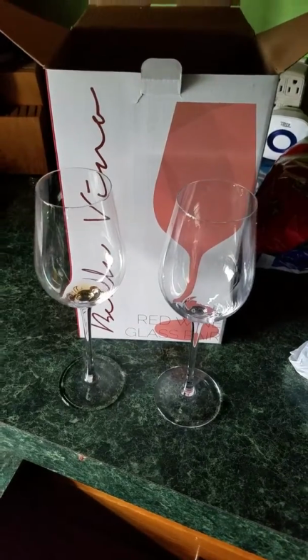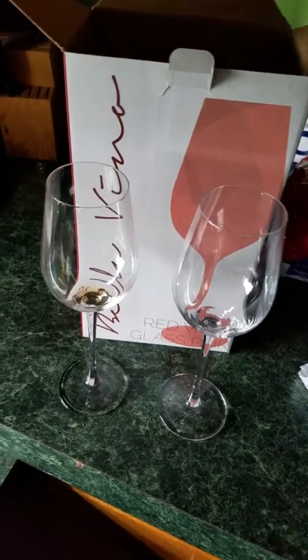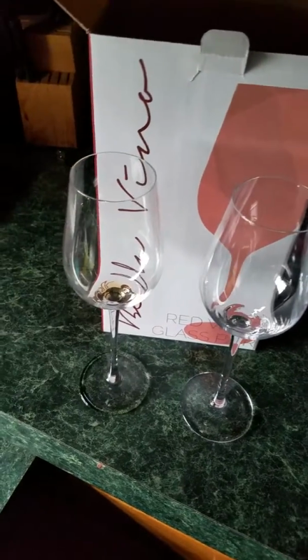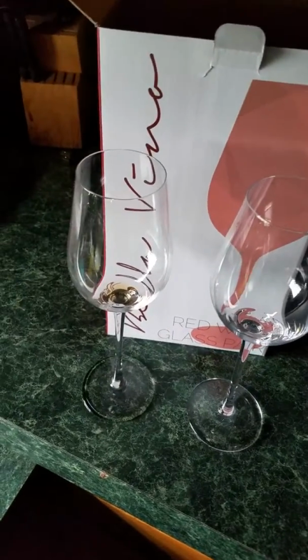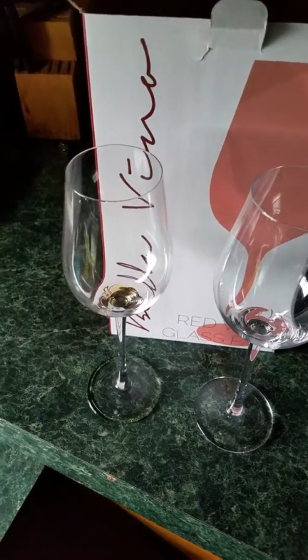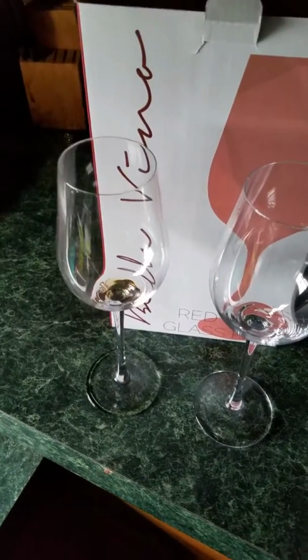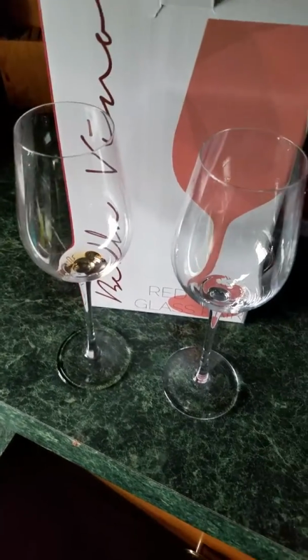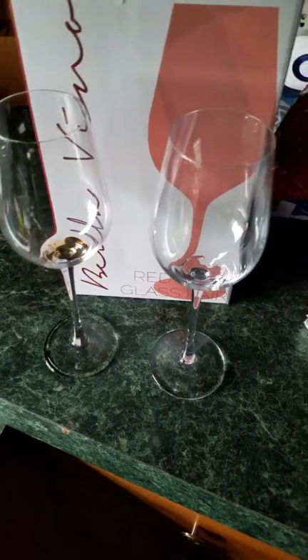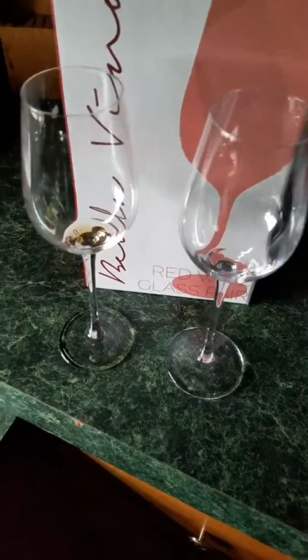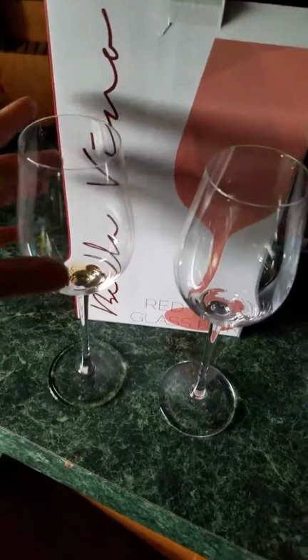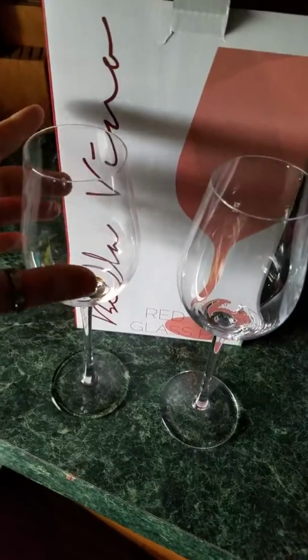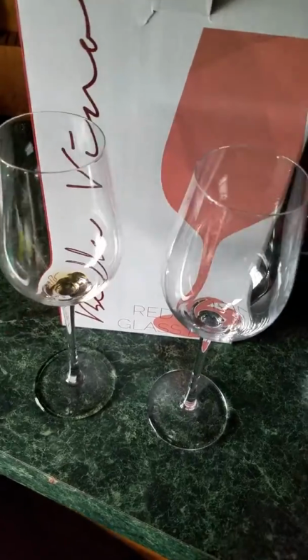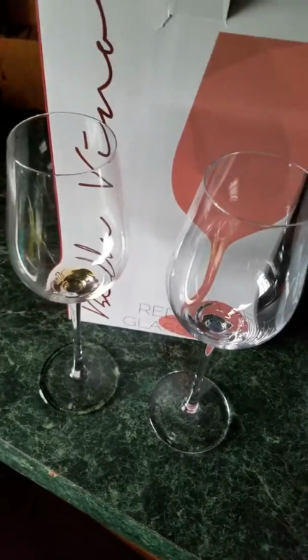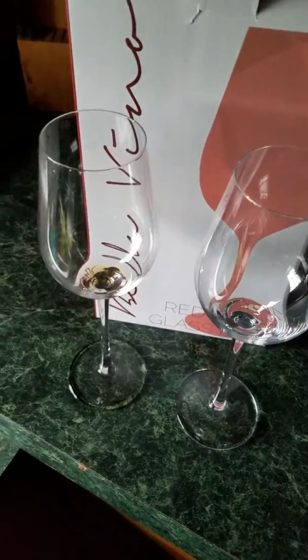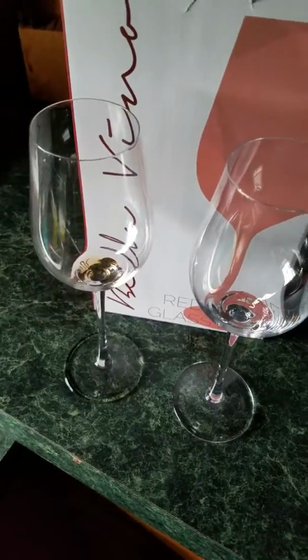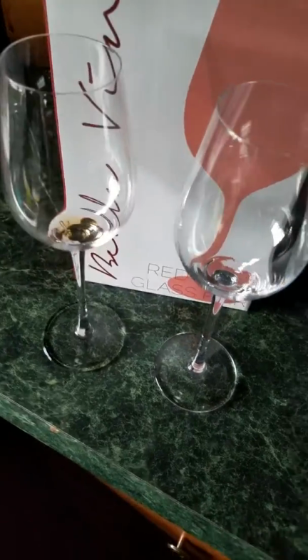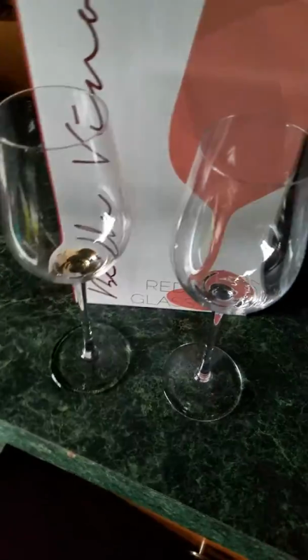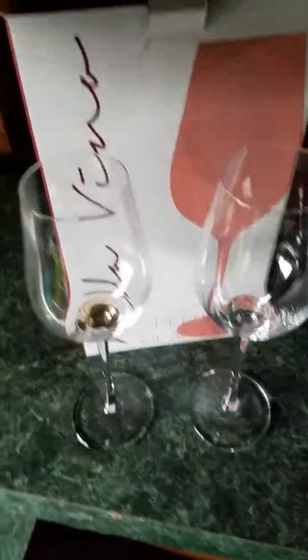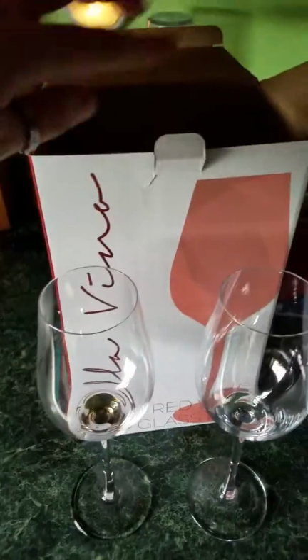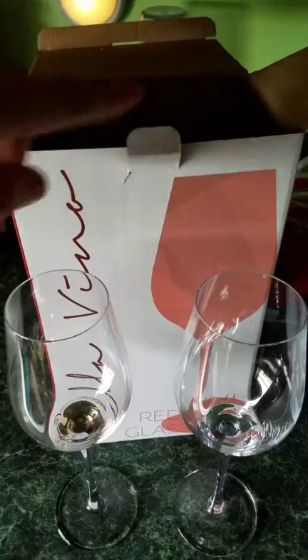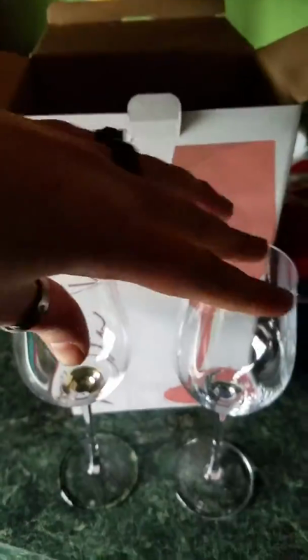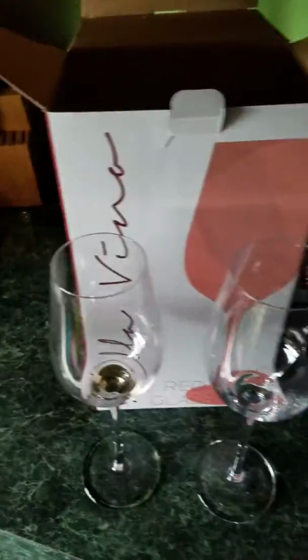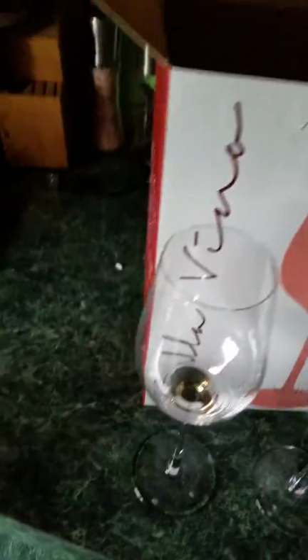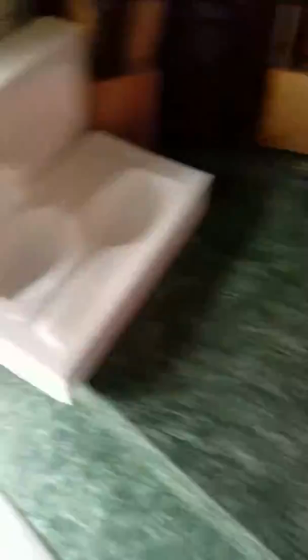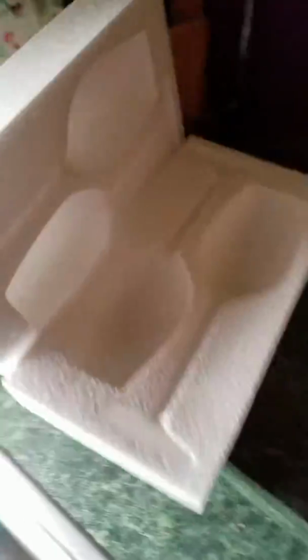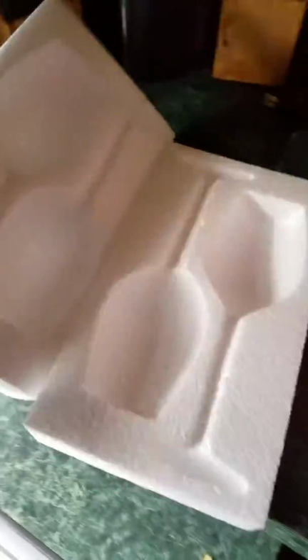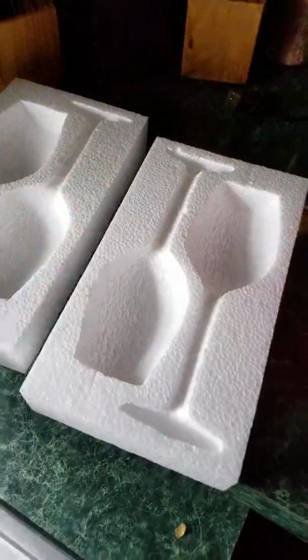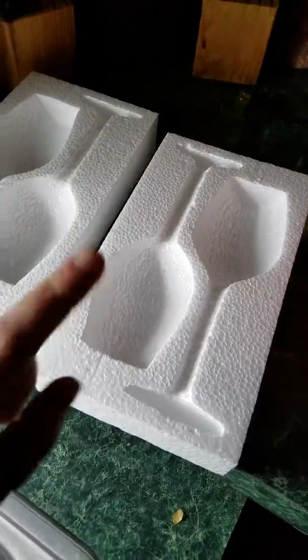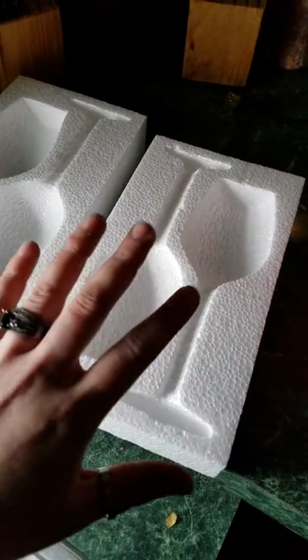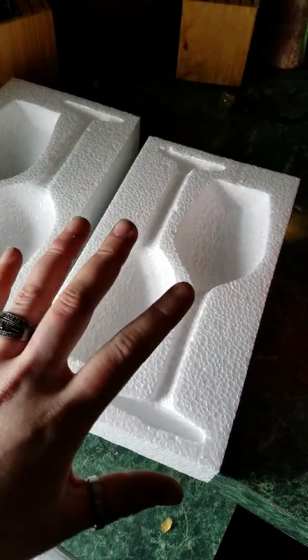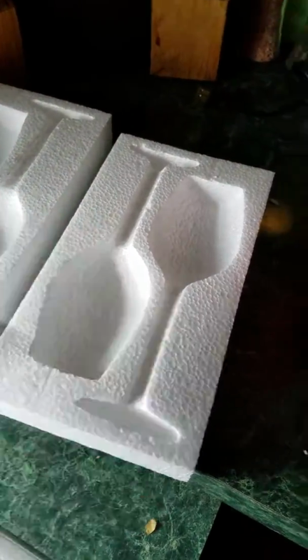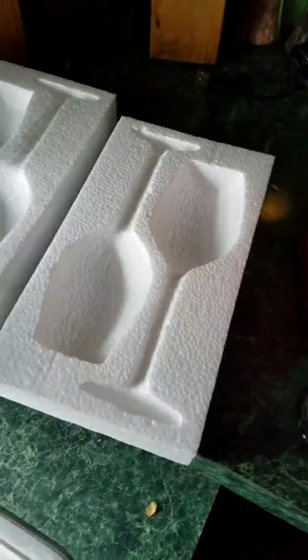Hello all, today we're reviewing the Bello Vino red wine set of two wine glasses. As you can see, this is the box the two wine glasses come in. It also comes in this protective packaging, so it's safely protected when you get it — you don't have to worry about breaks.